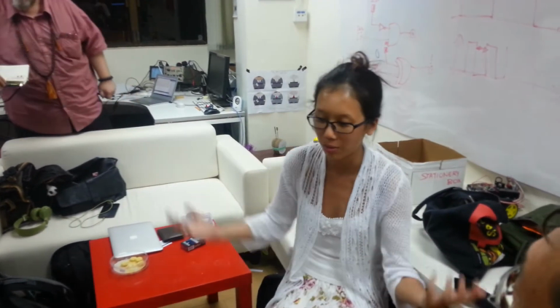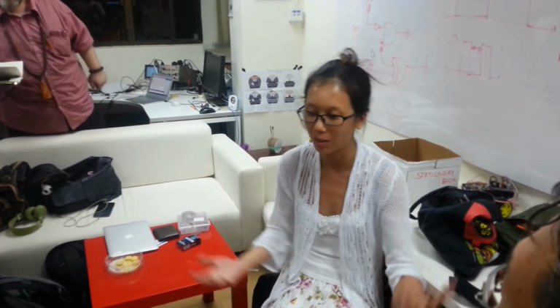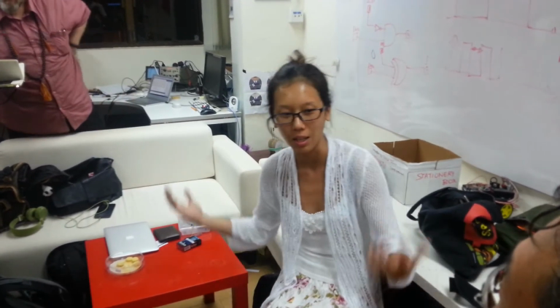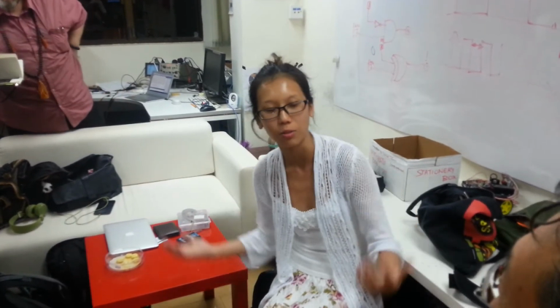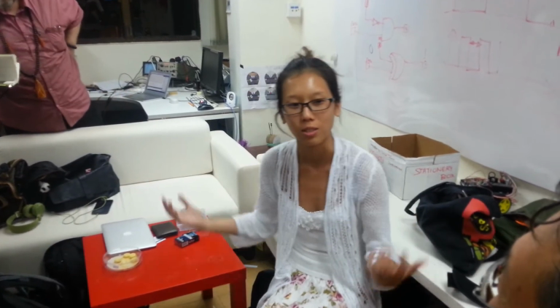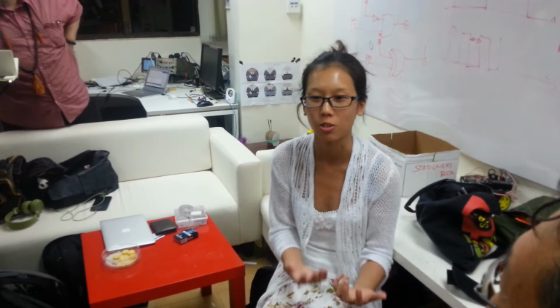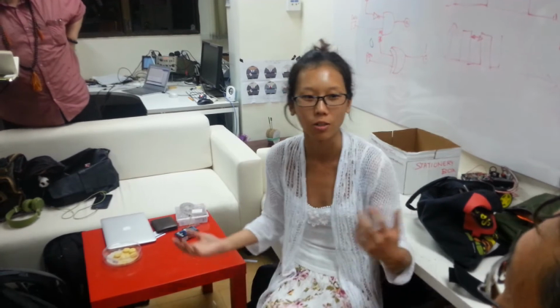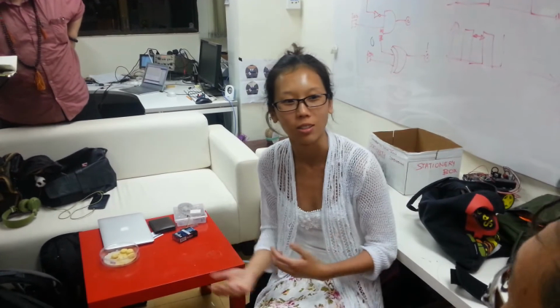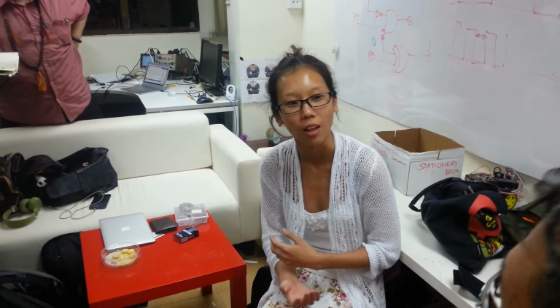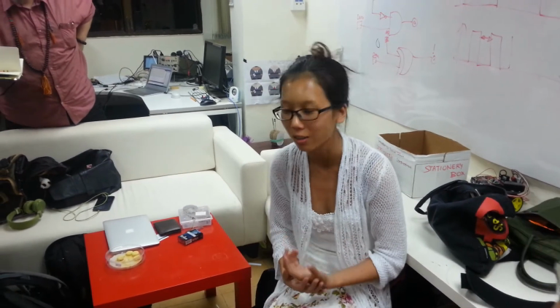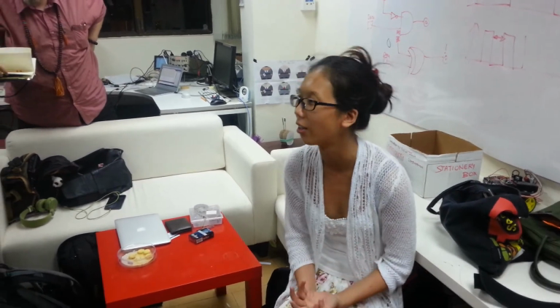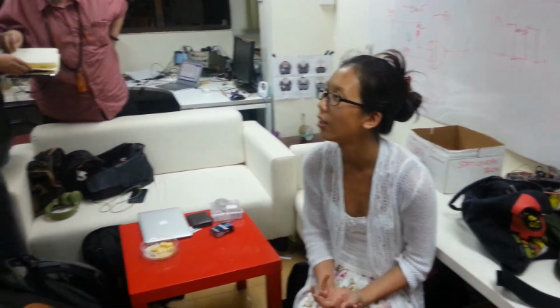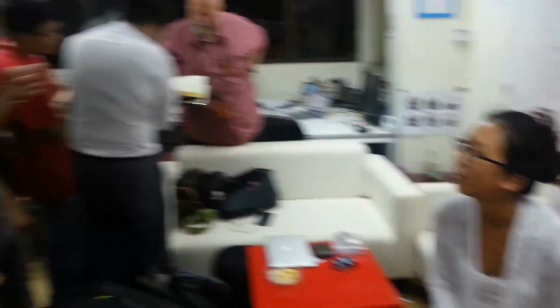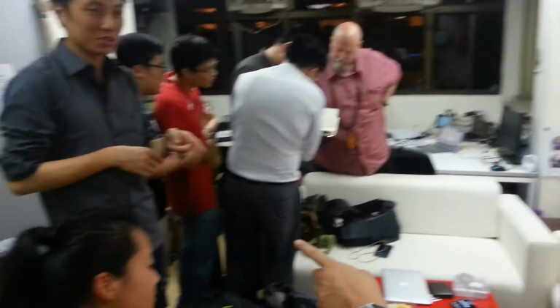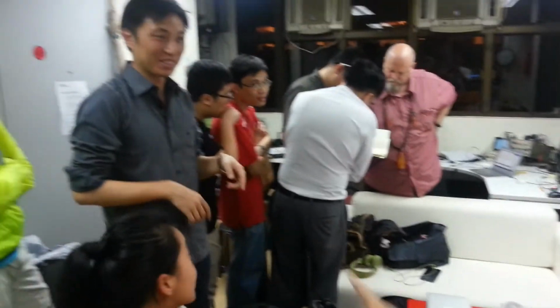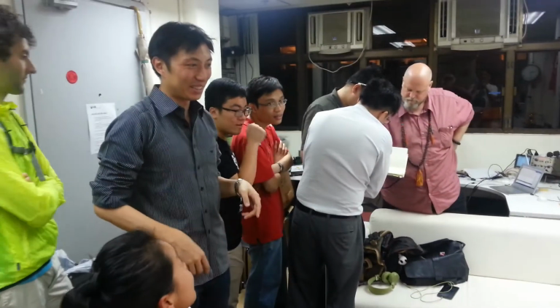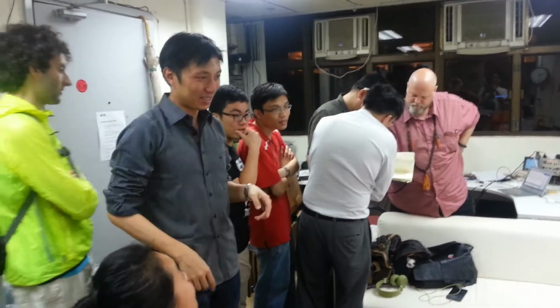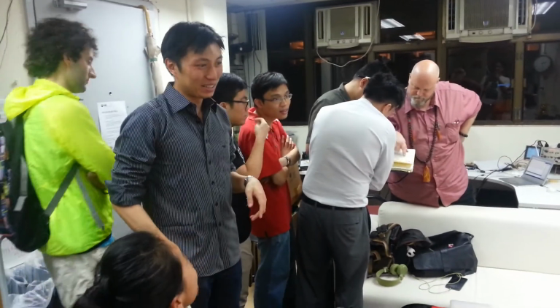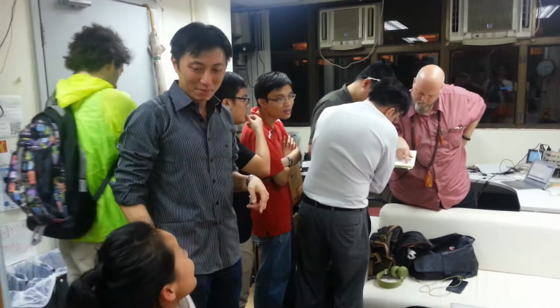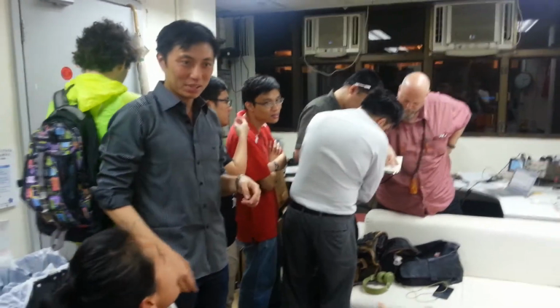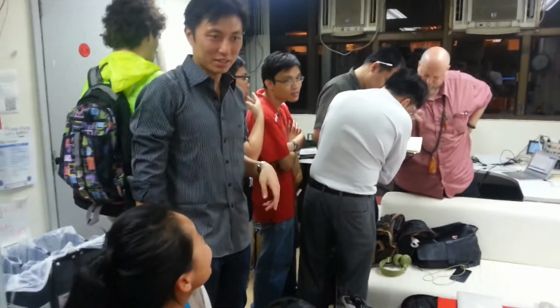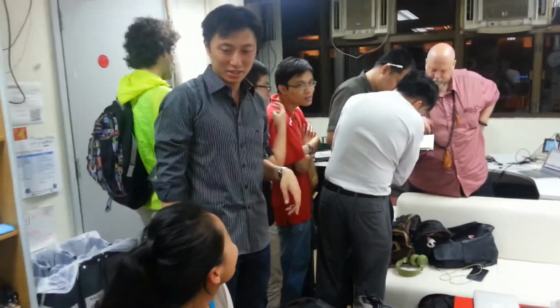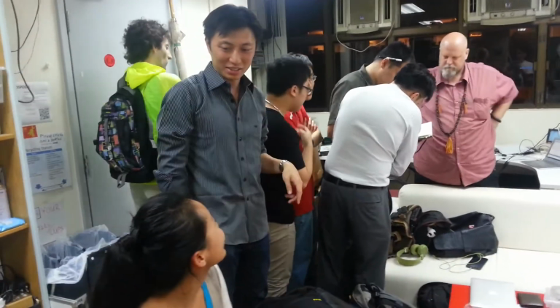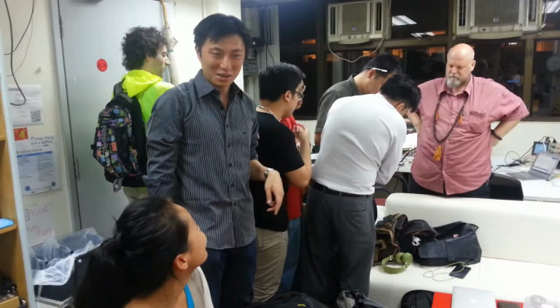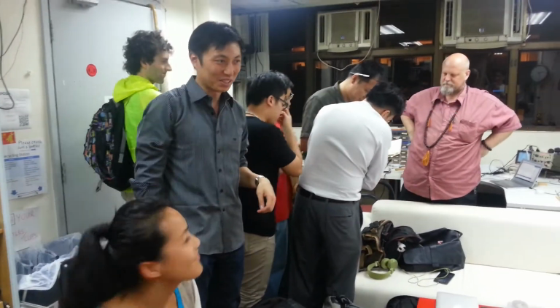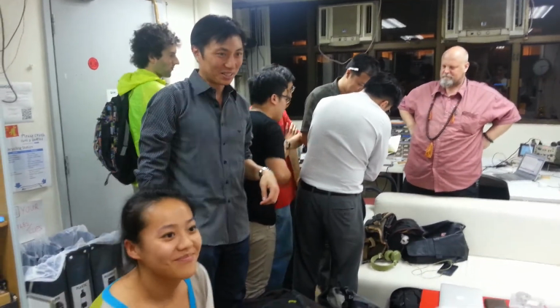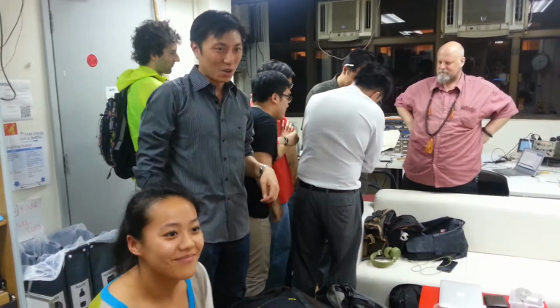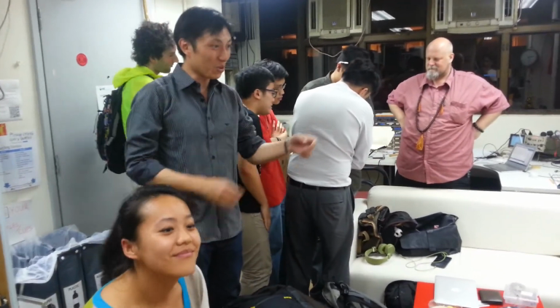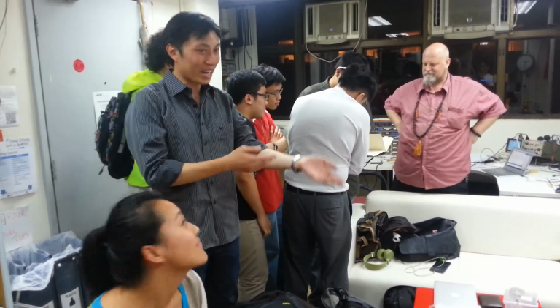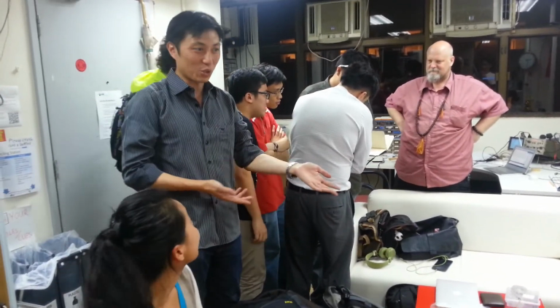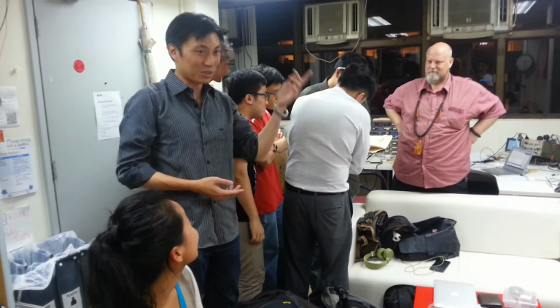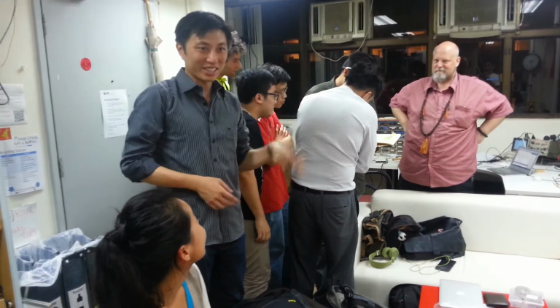Everybody's always saying hi to everyone, especially during Maker Faire. Andy's doing a Maker Faire on August 17th — in a couple of weeks. You can have a show and tell that day.